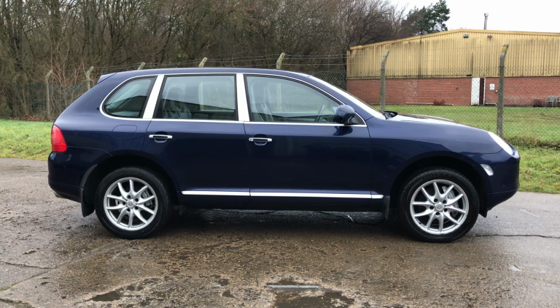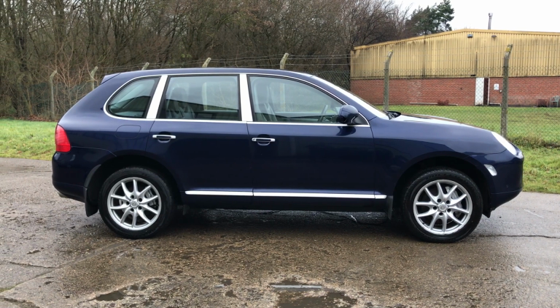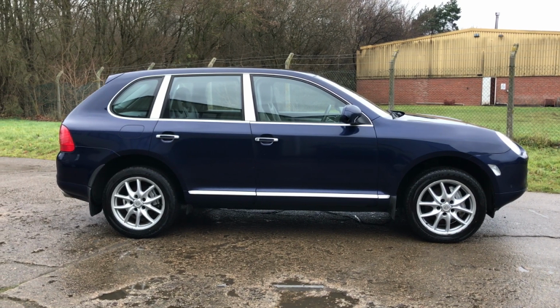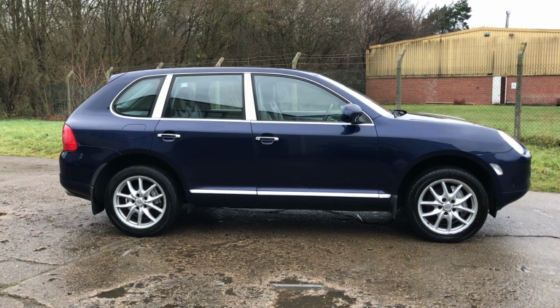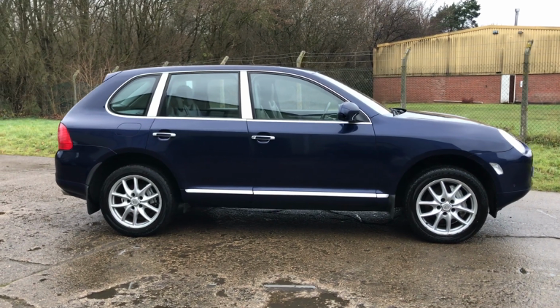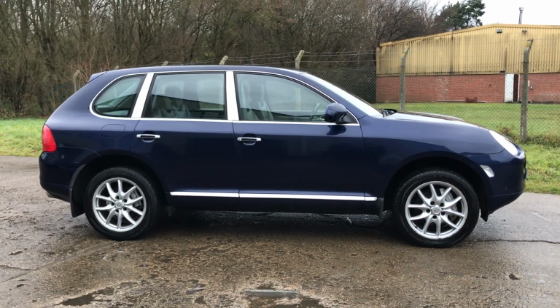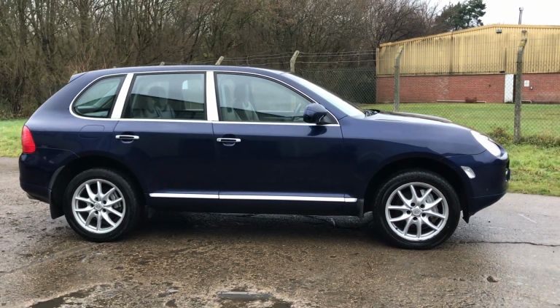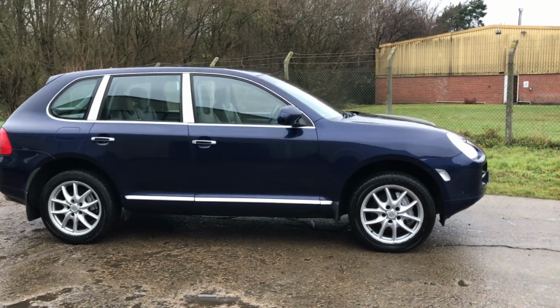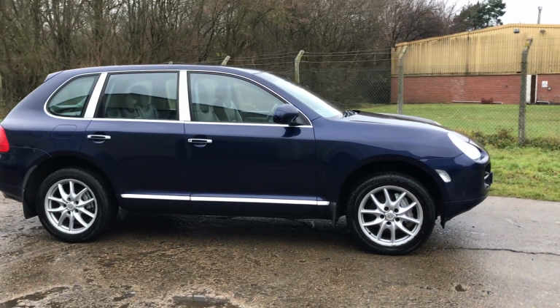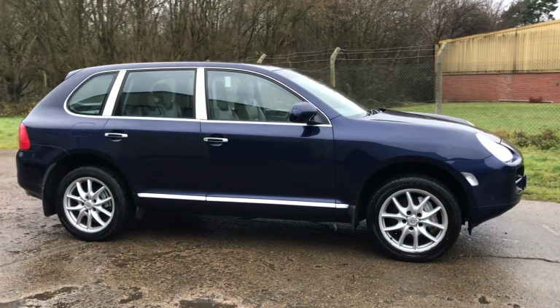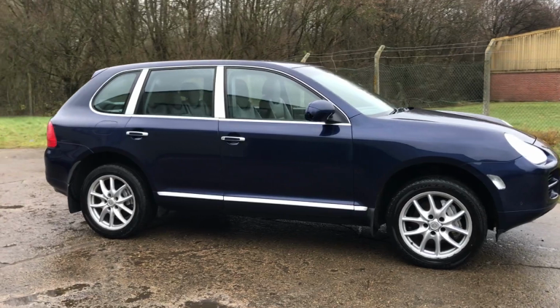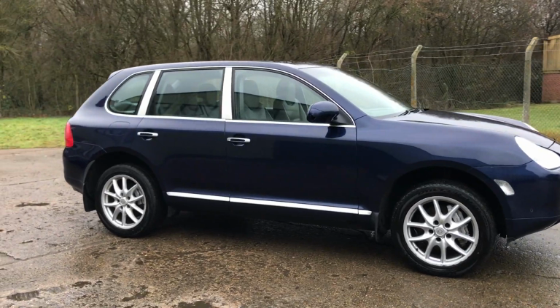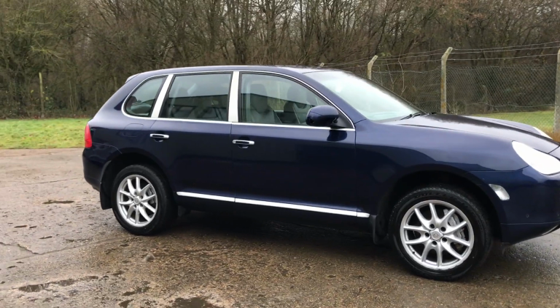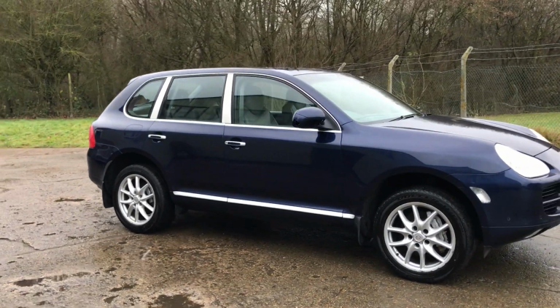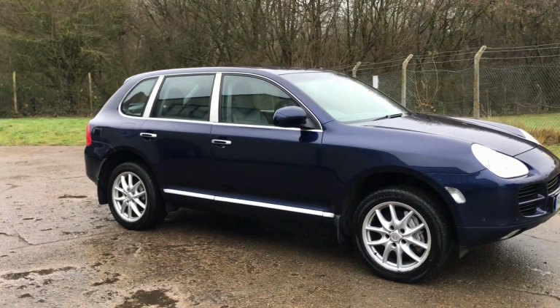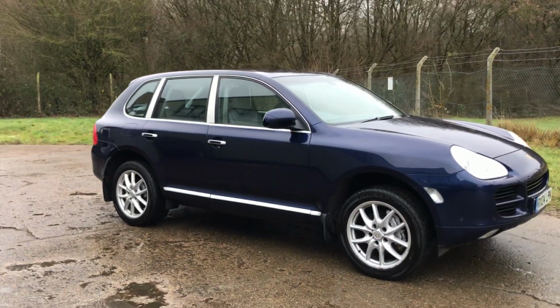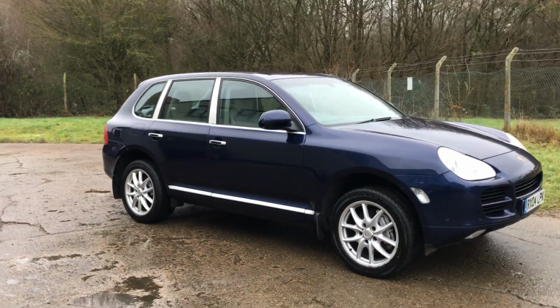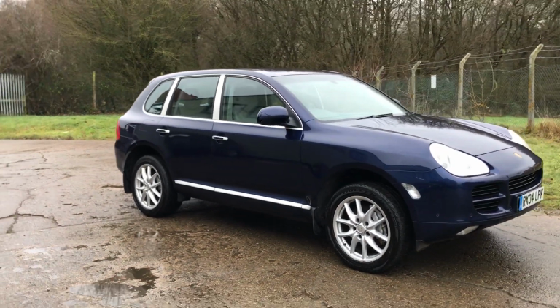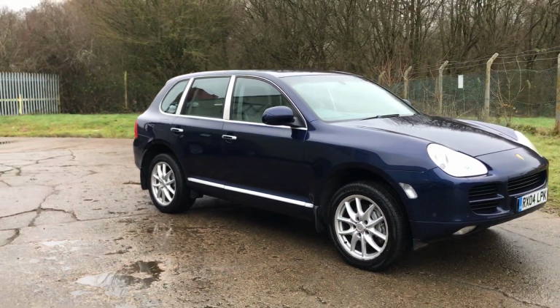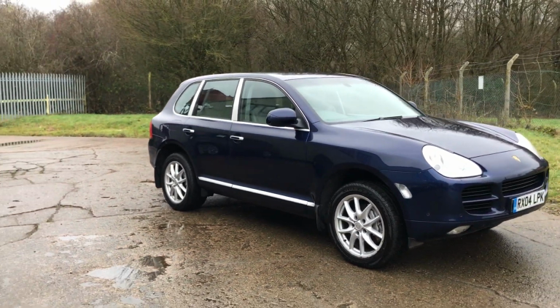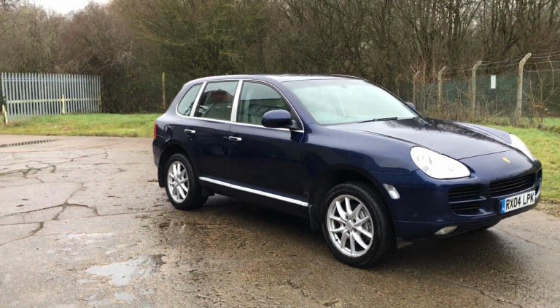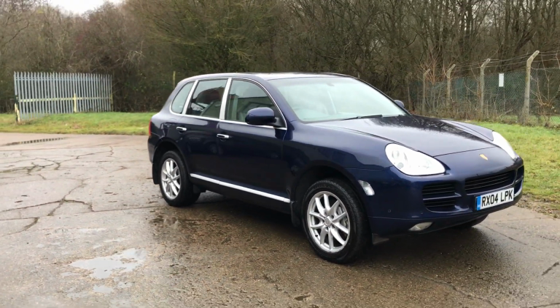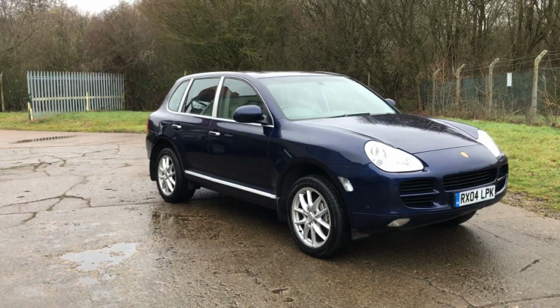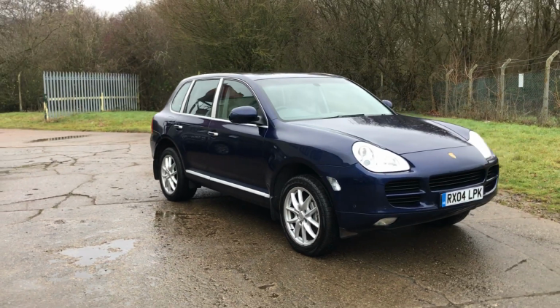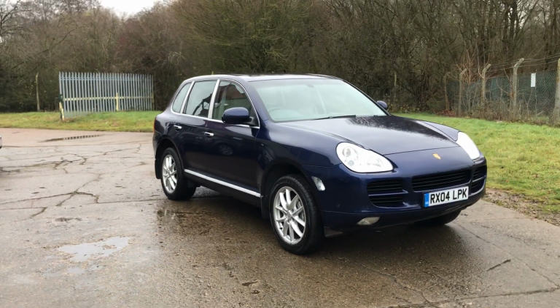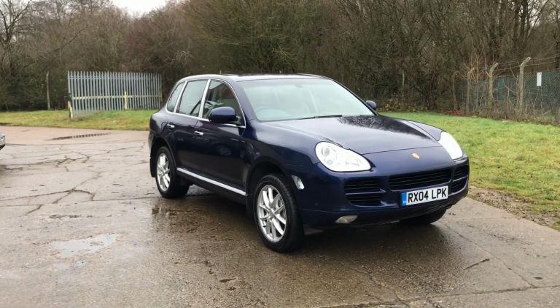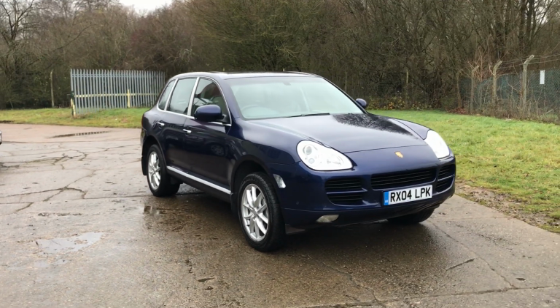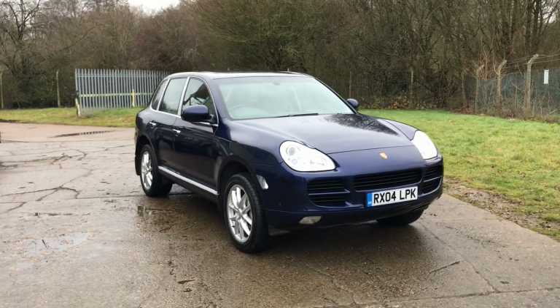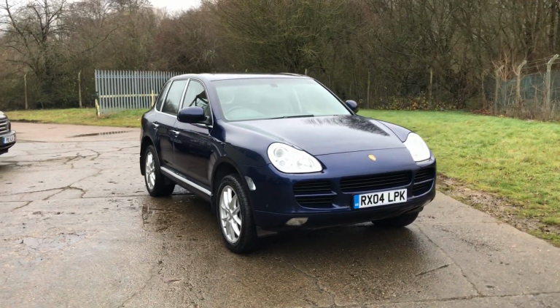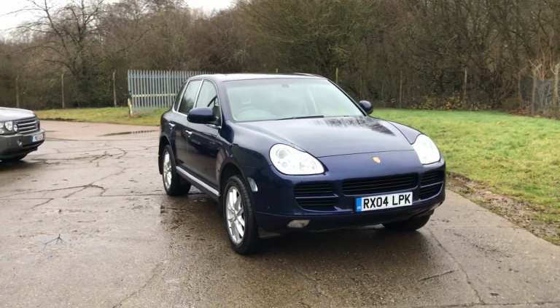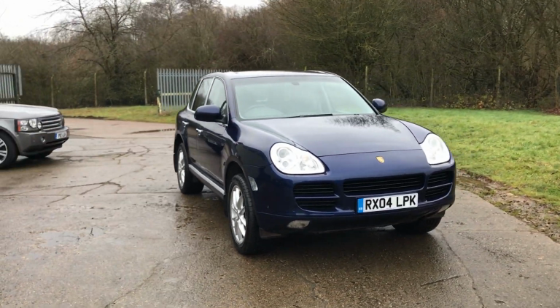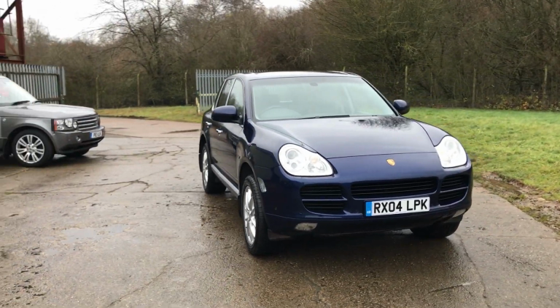Hey, very pleased to offer this Porsche Cayenne S. It's a 2004 on an 04 plate, finished in metallic lapis blue — a nice specification car.